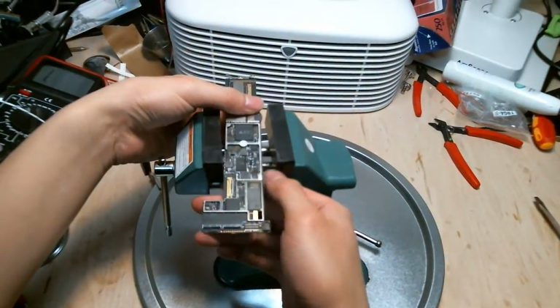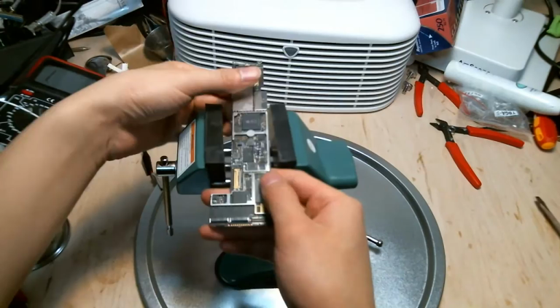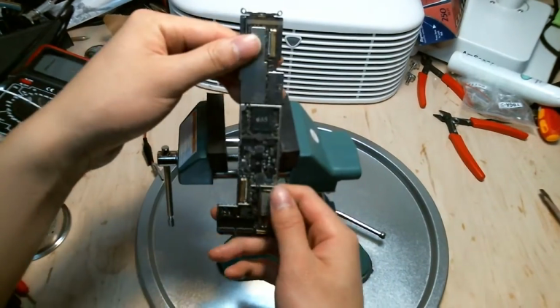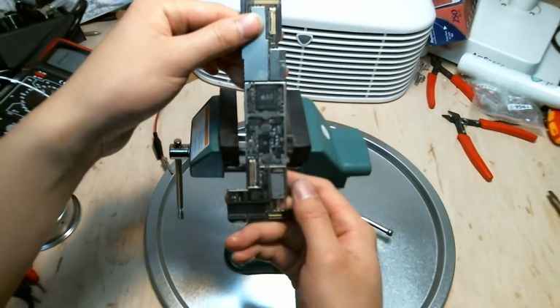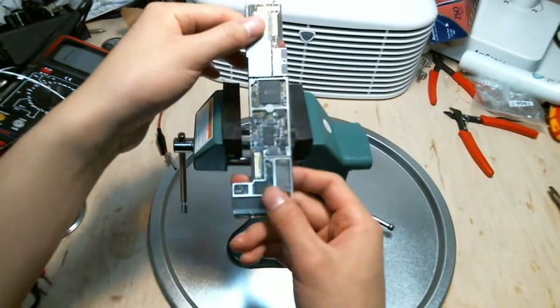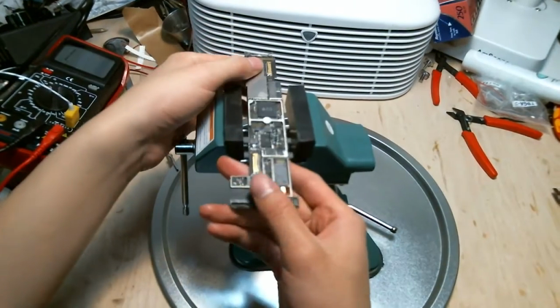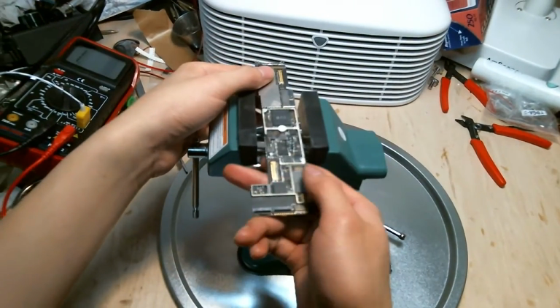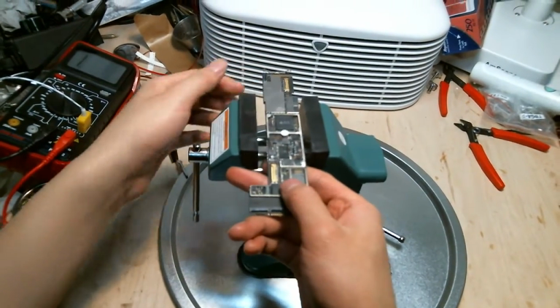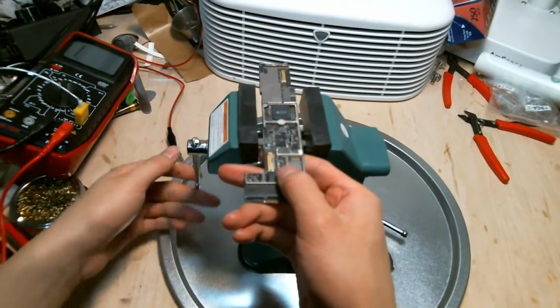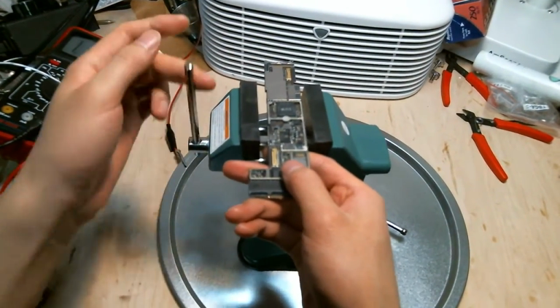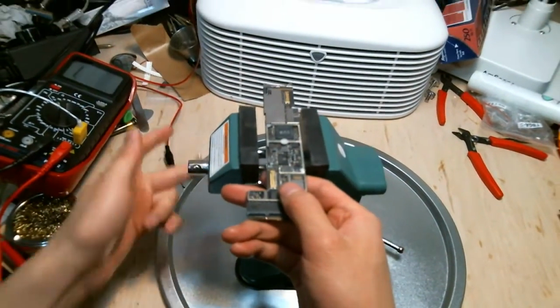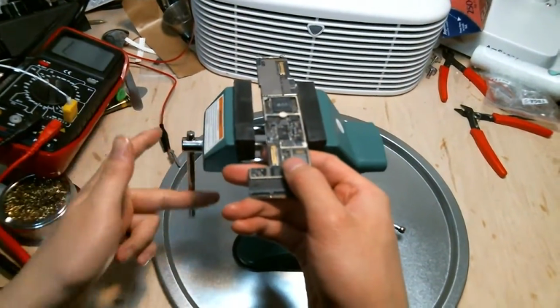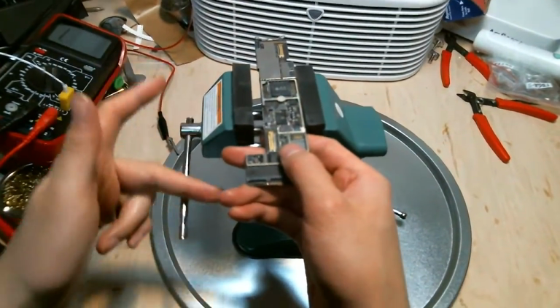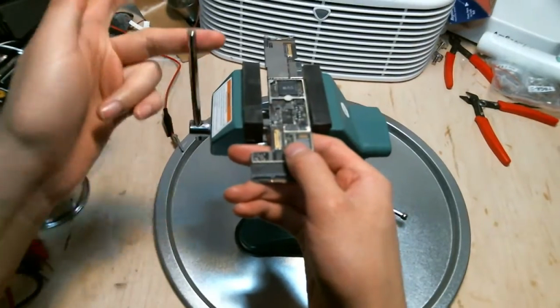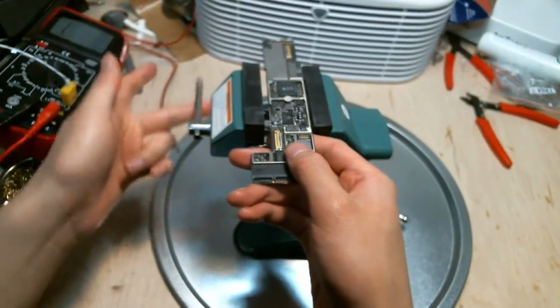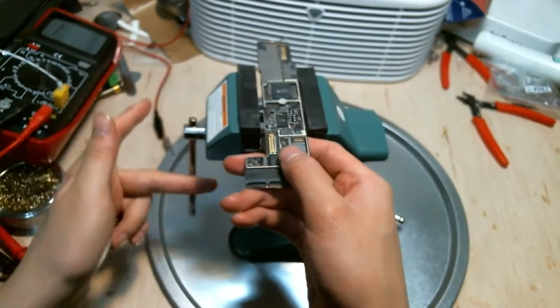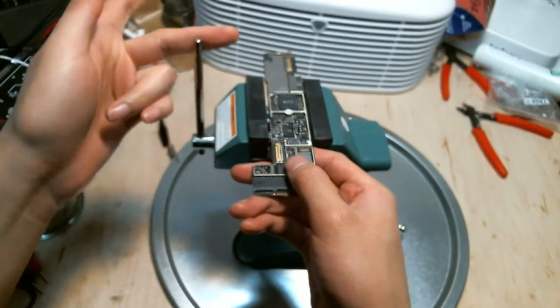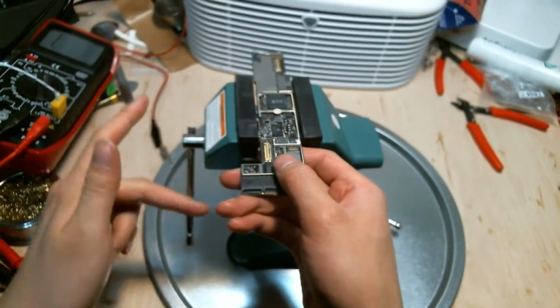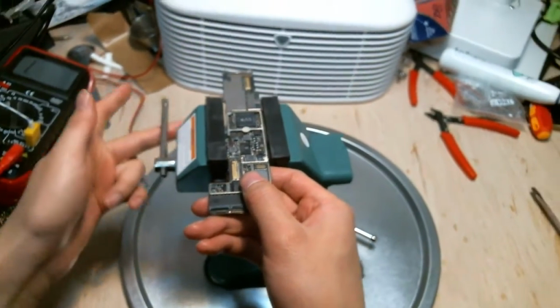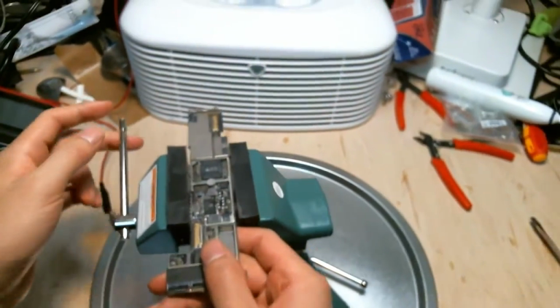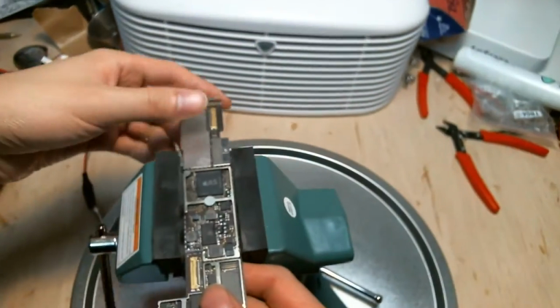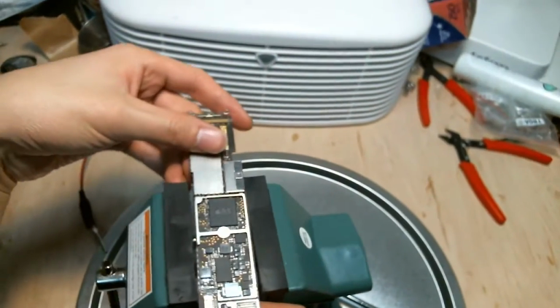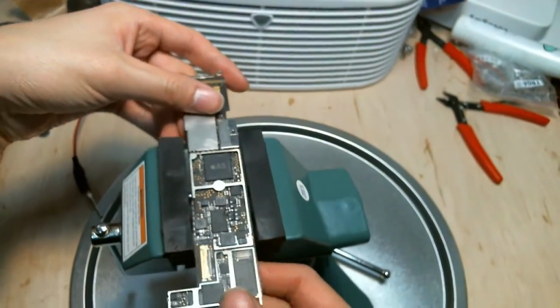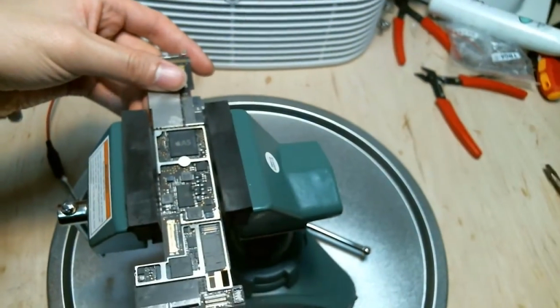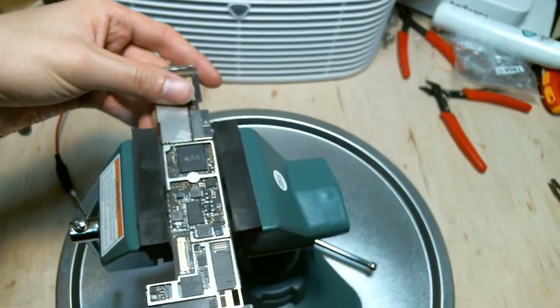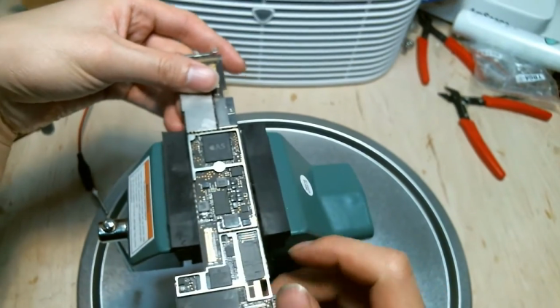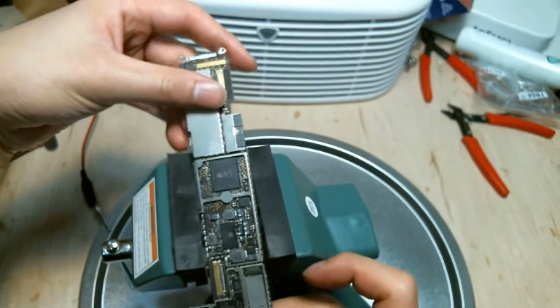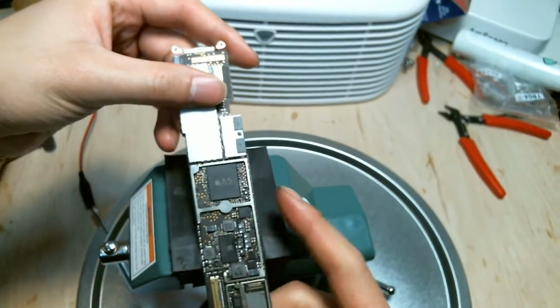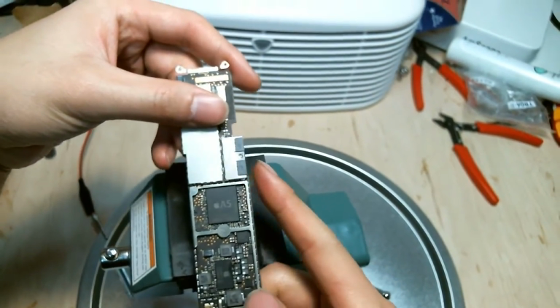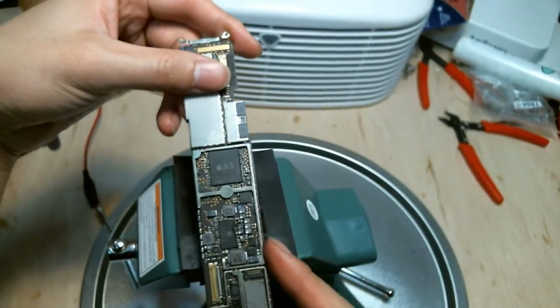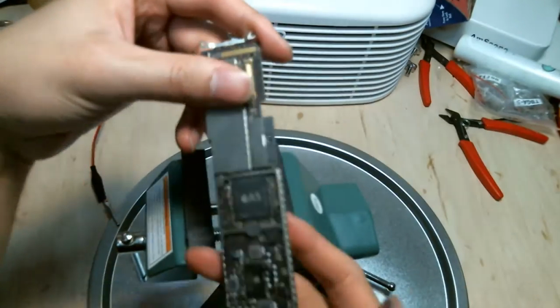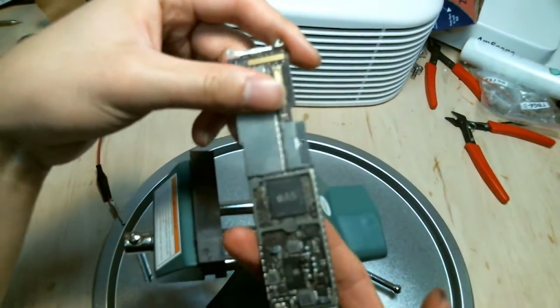This is an iPad 2 logic board for demonstration purposes. You can work it like any other vise. One thing to note: you want to make sure you don't have a crooked area at the grip.